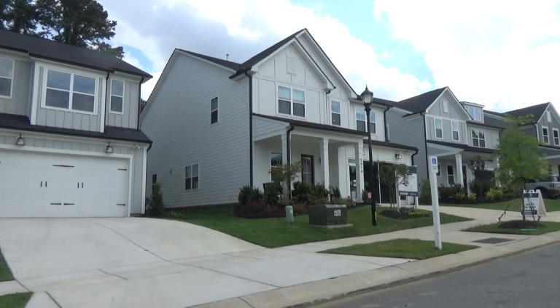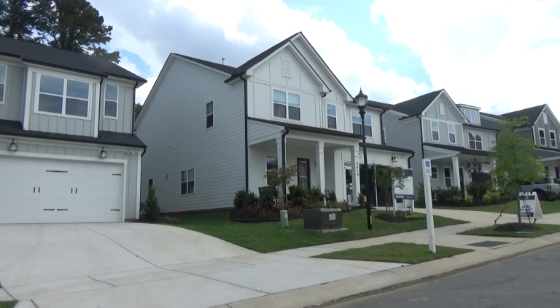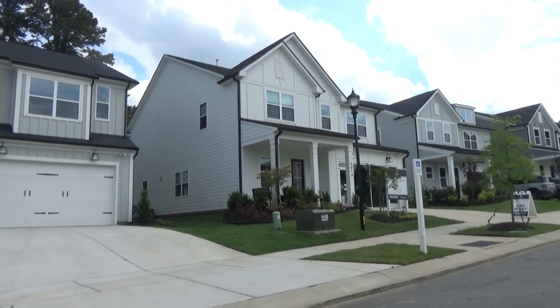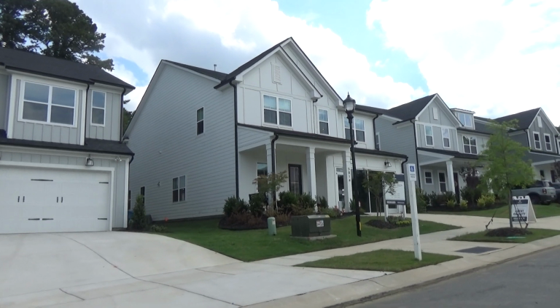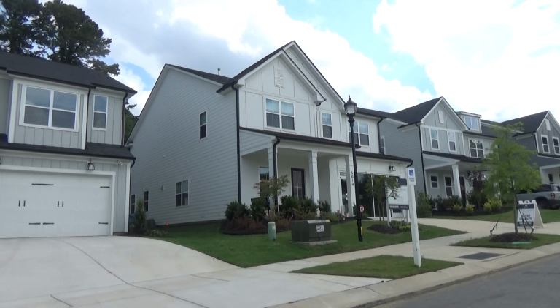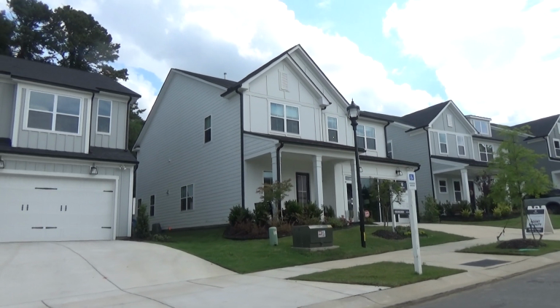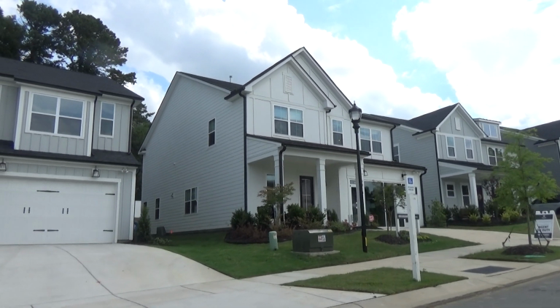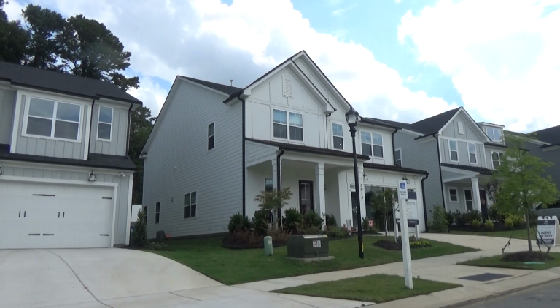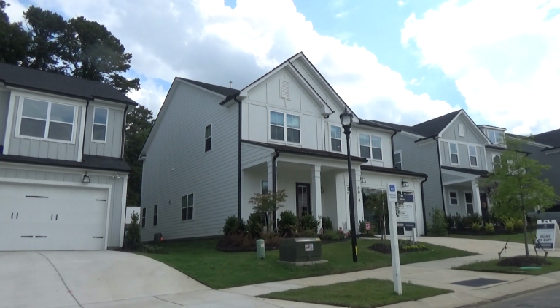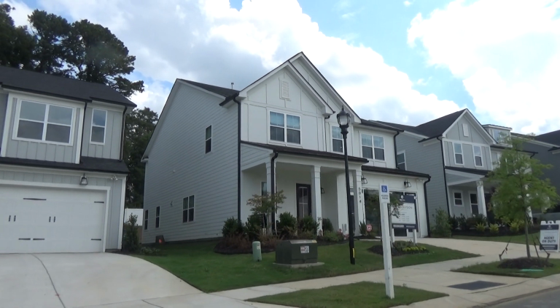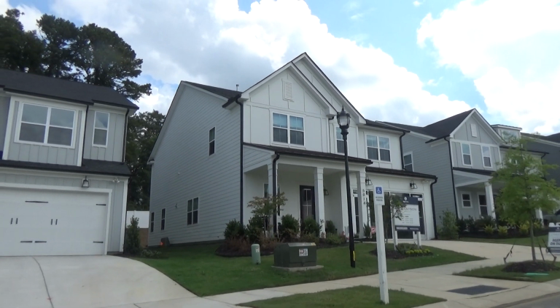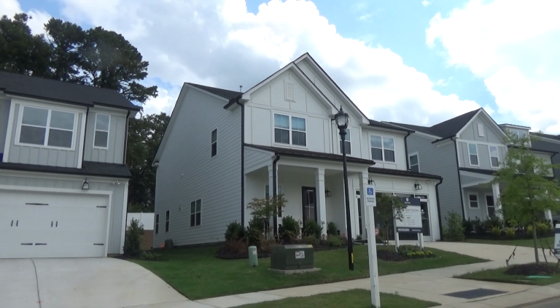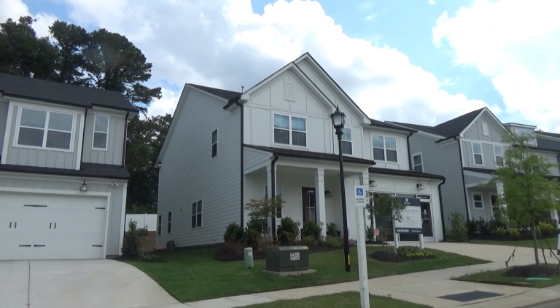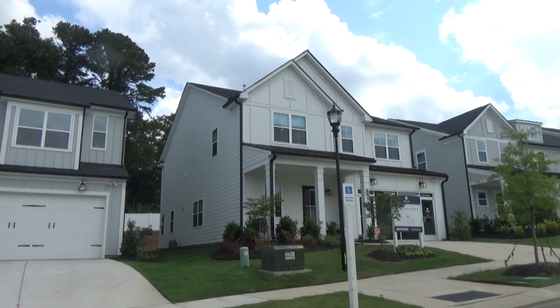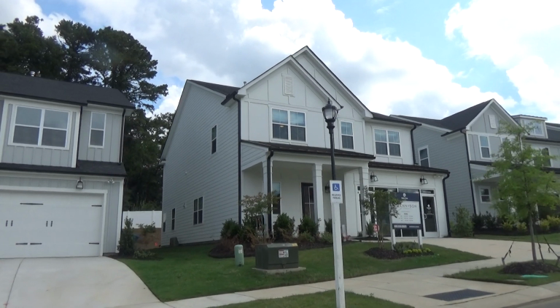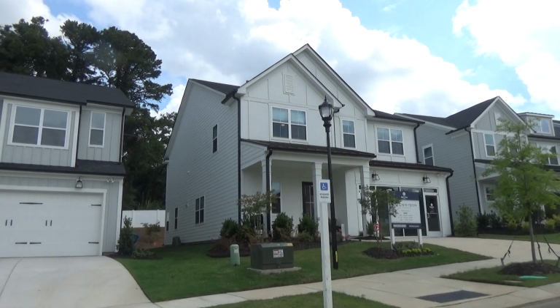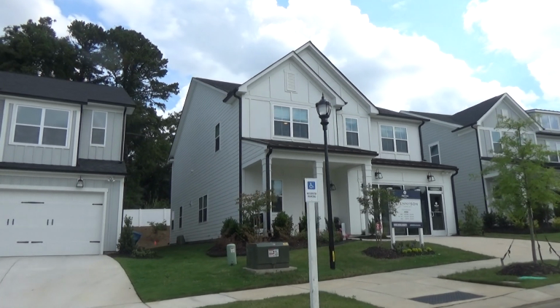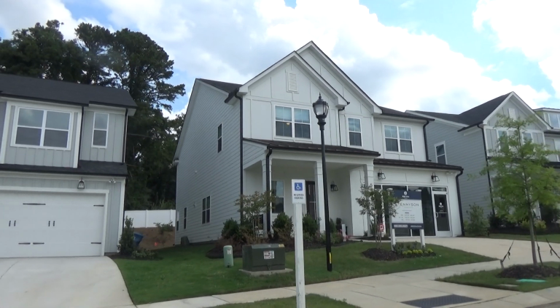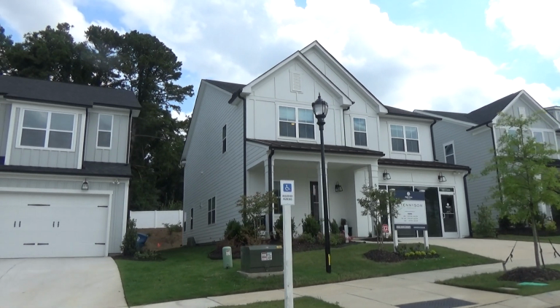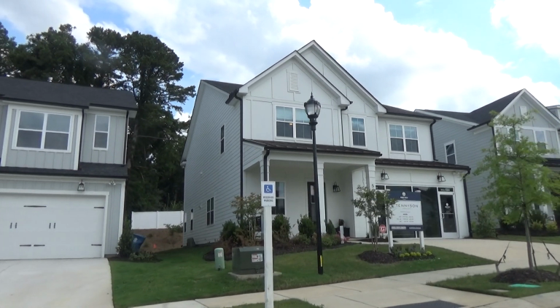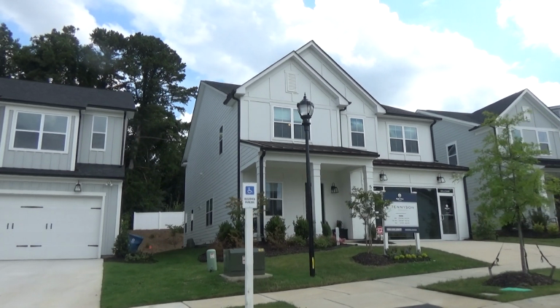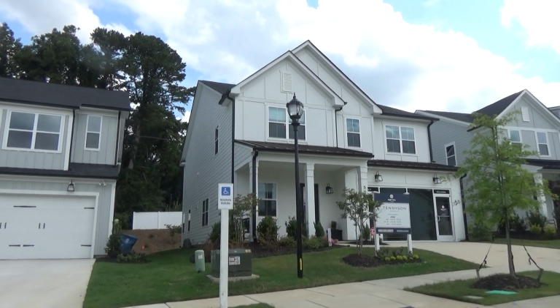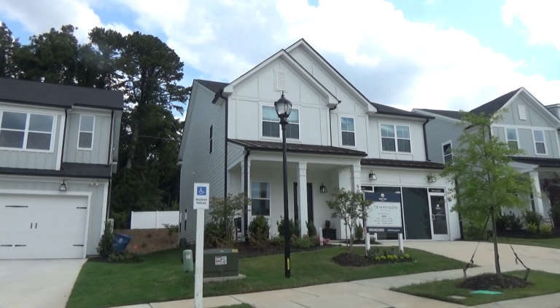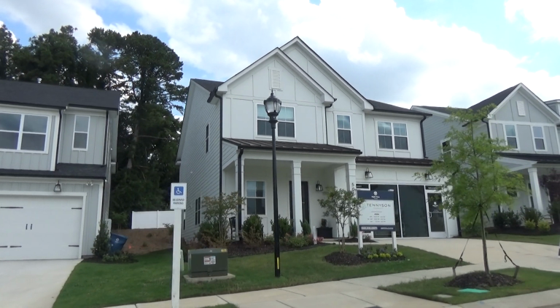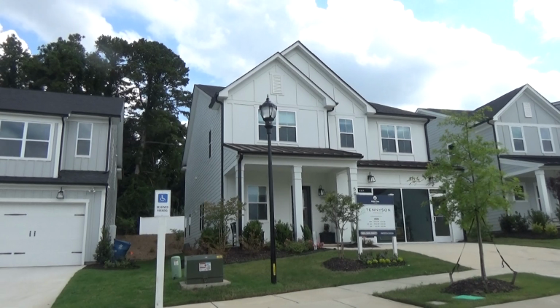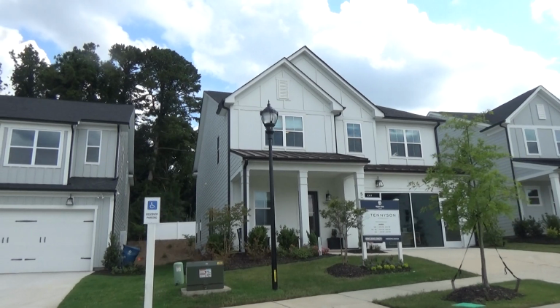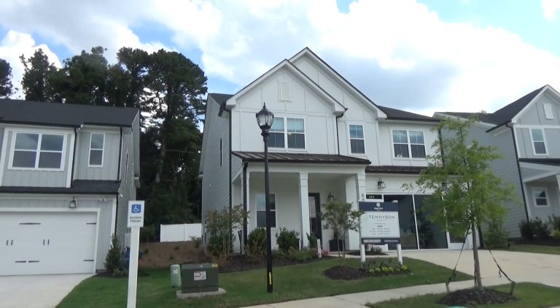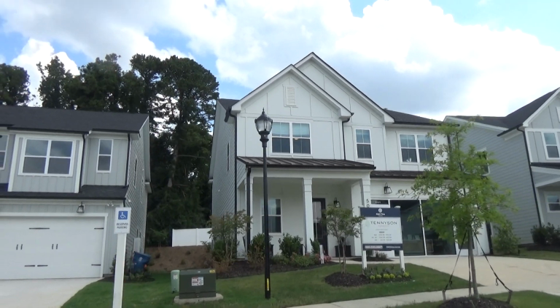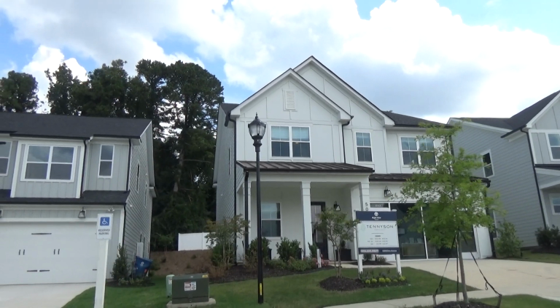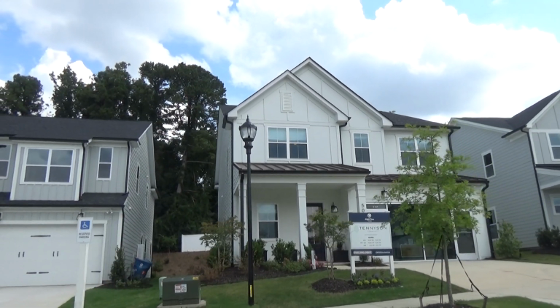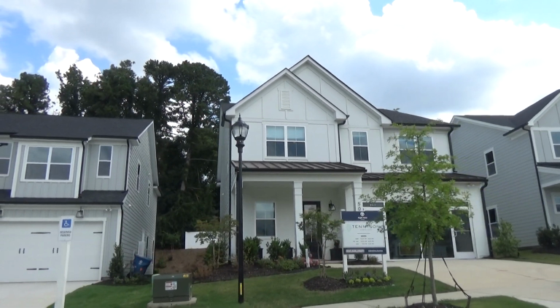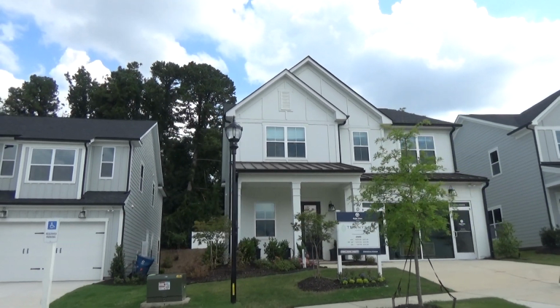Hey, this is Roger. I'm on location. Look at that Frost model. This is that modern farmhouse. We're in Tennyson, which is in Matthews. If you don't know Charlotte, we make relocating to Charlotte easy. Stick around to the end and see the tour of that model home.